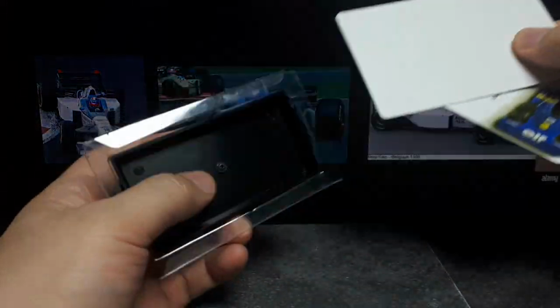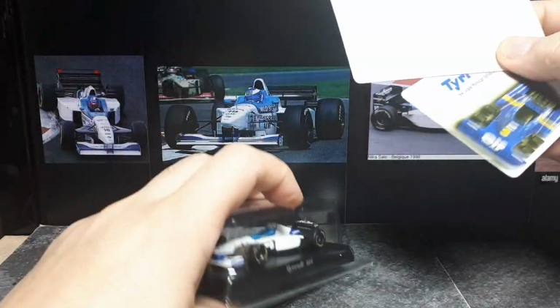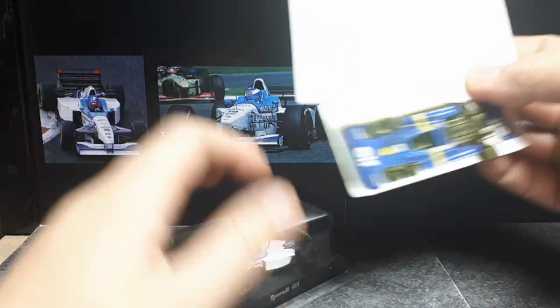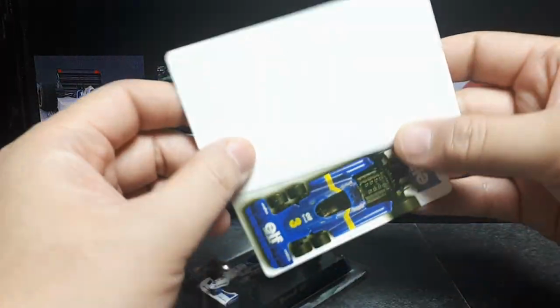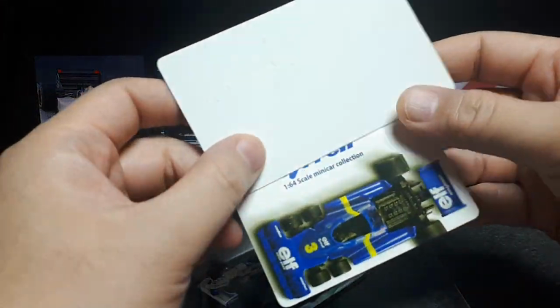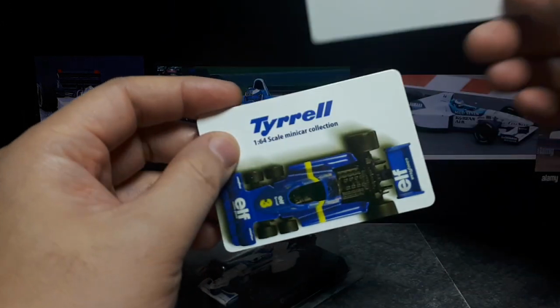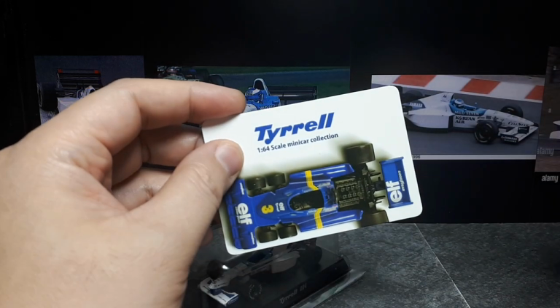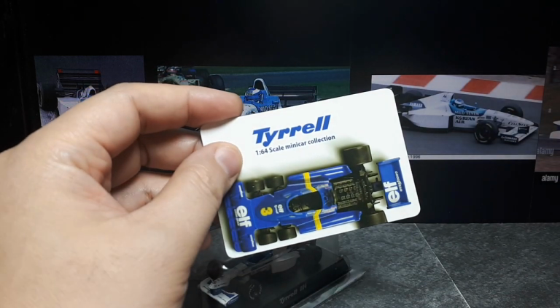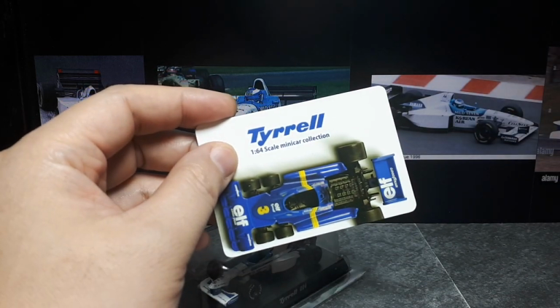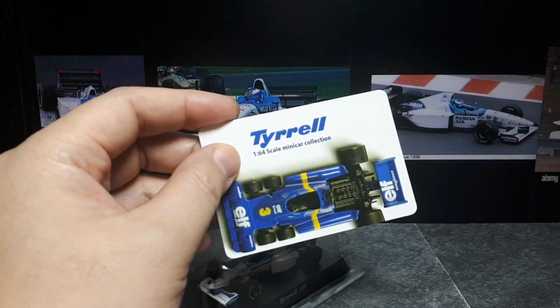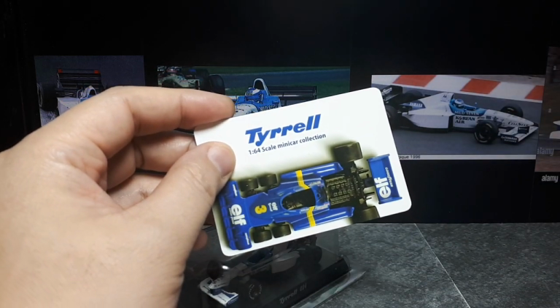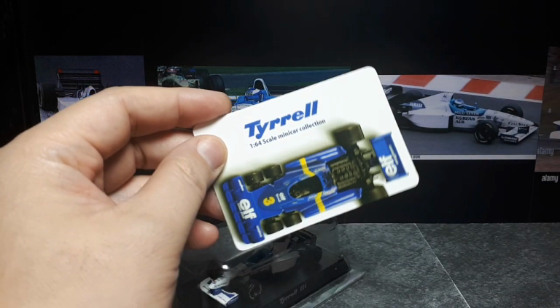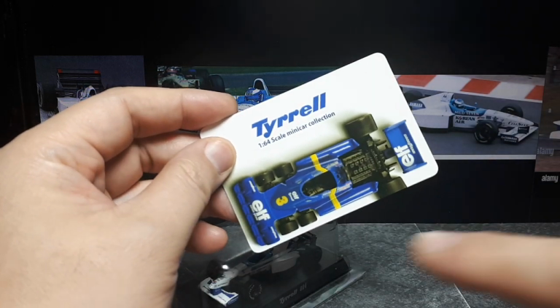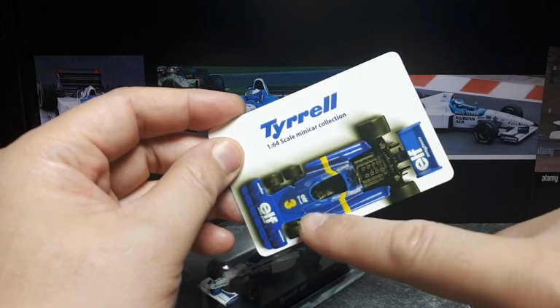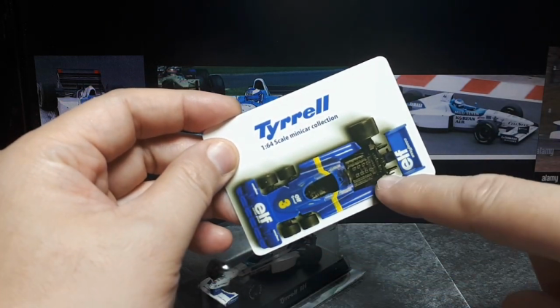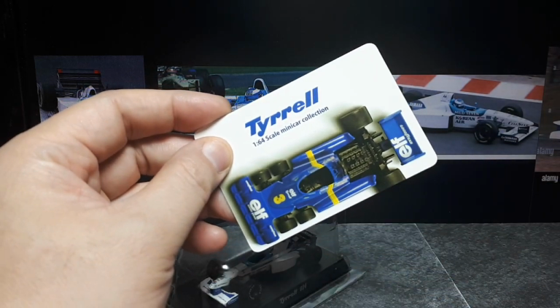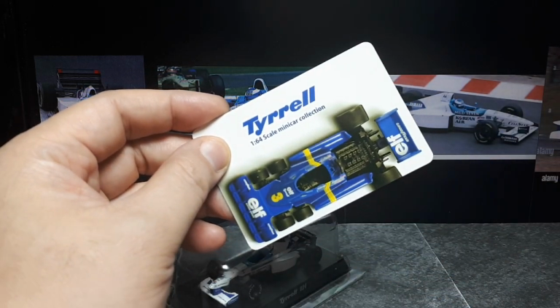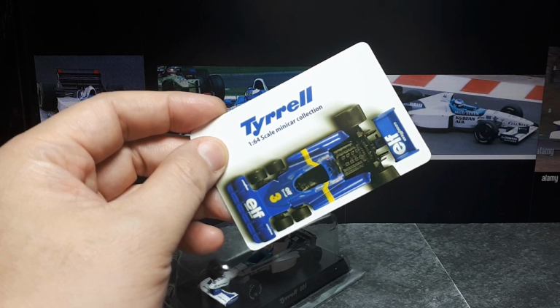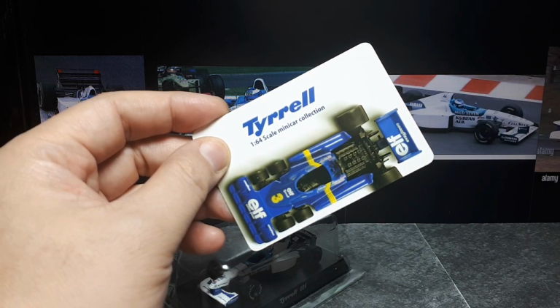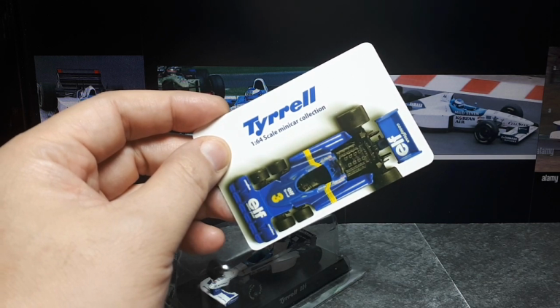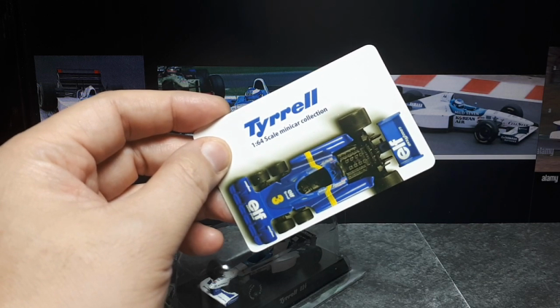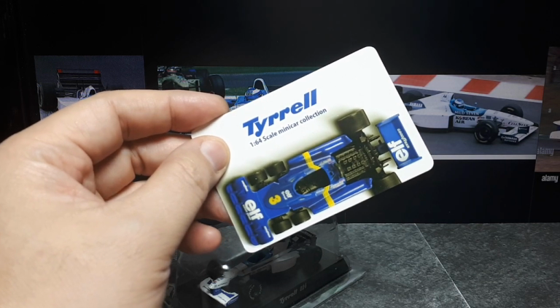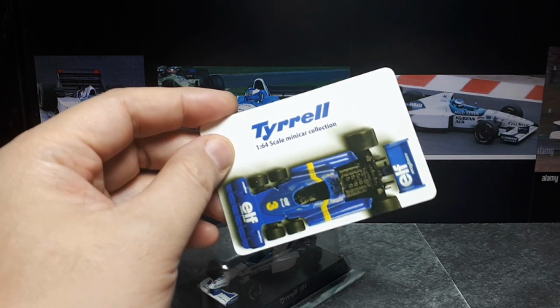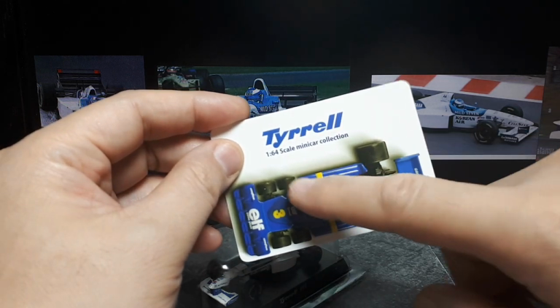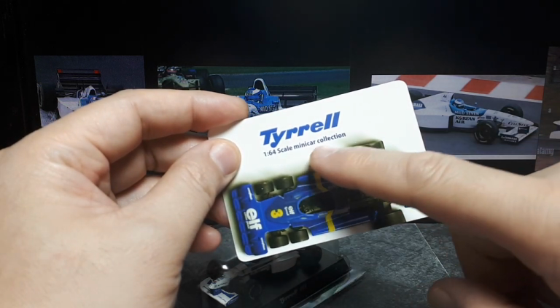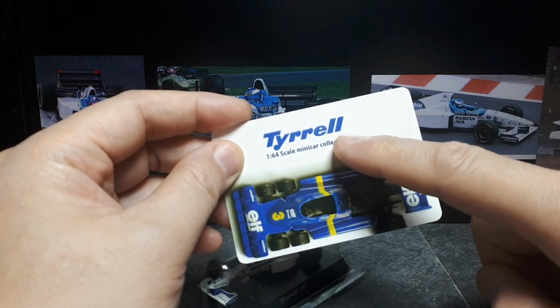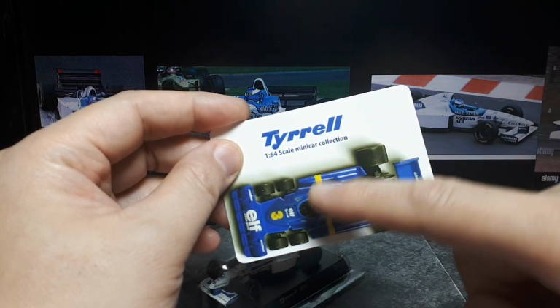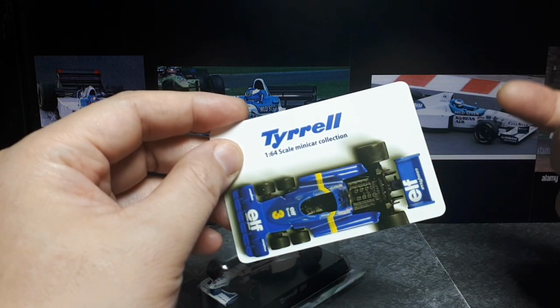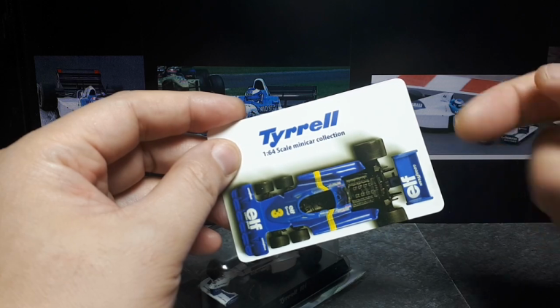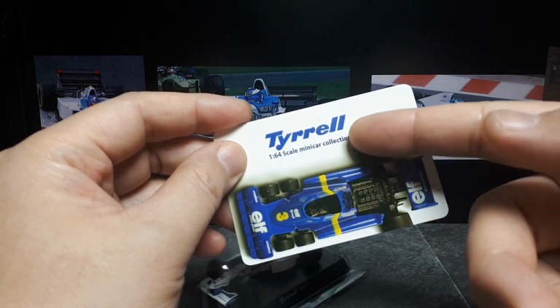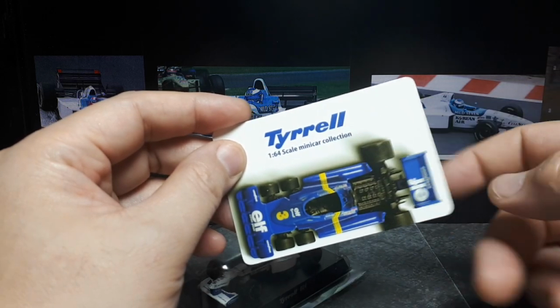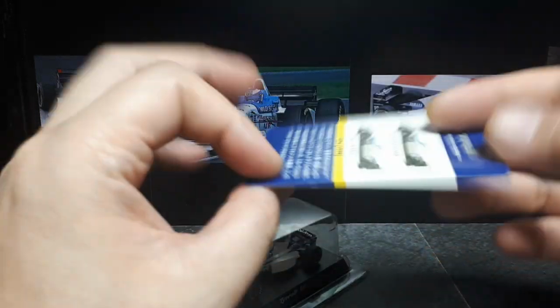It's interesting. Tyrell was never like one of those pinnacle F1 race teams. It's just that they're known for this six-wheeler which actually is probably my favorite F1 car. And someone at Kyosho liked them enough that they actually put out a whole car collection around this brand.